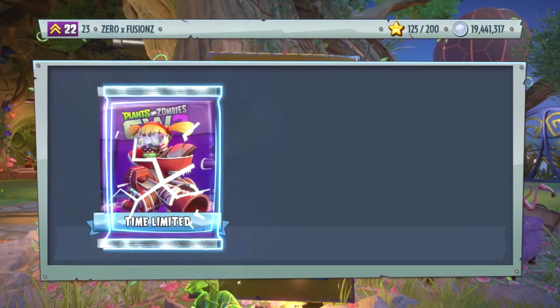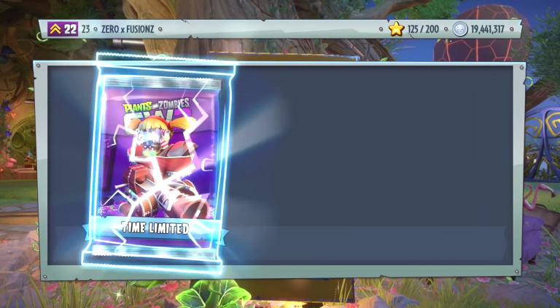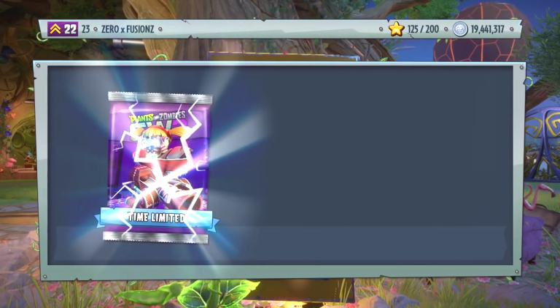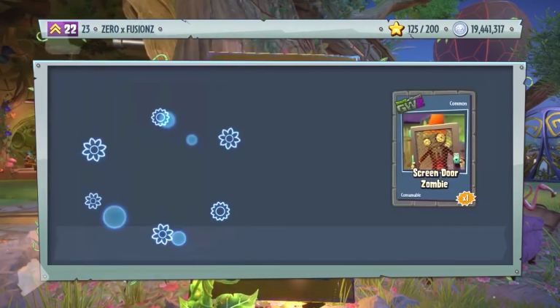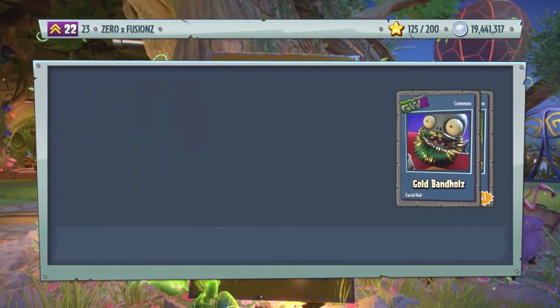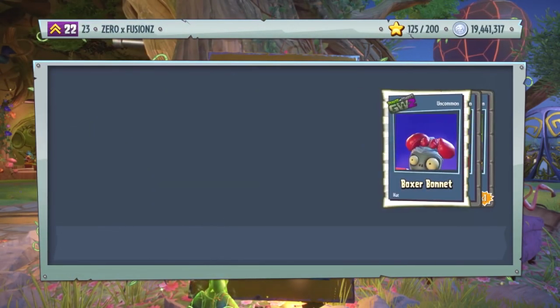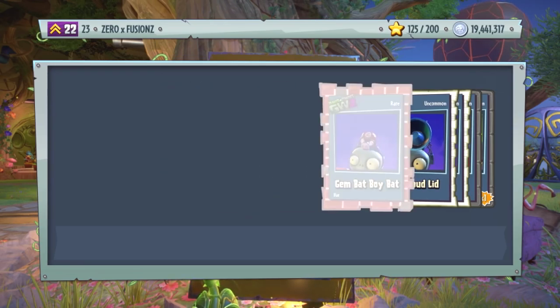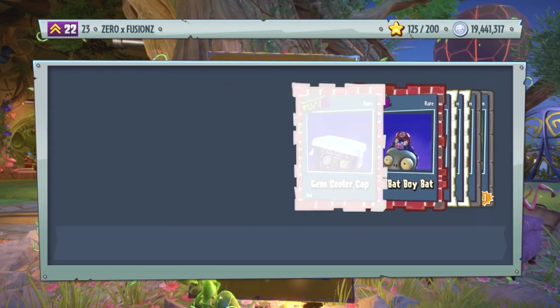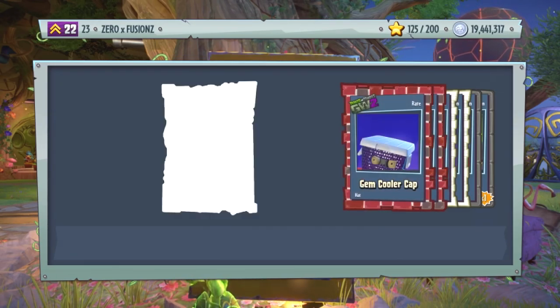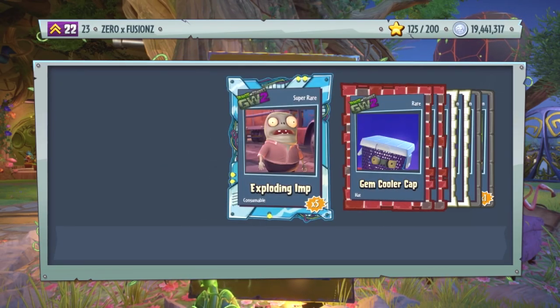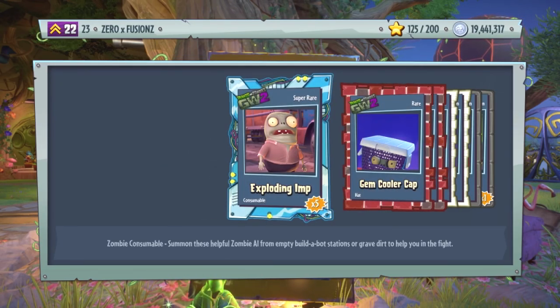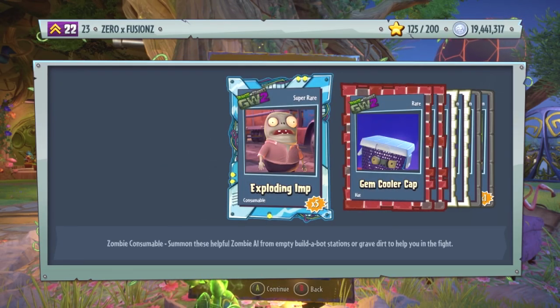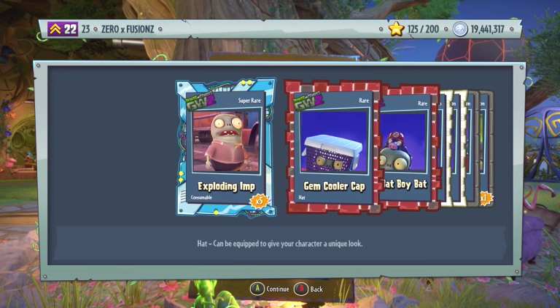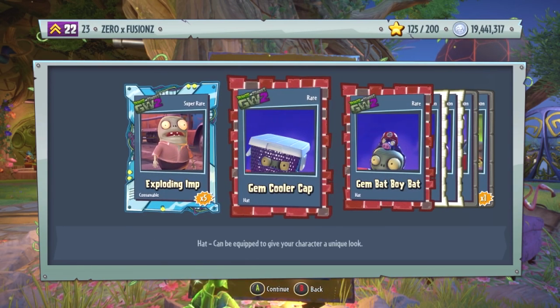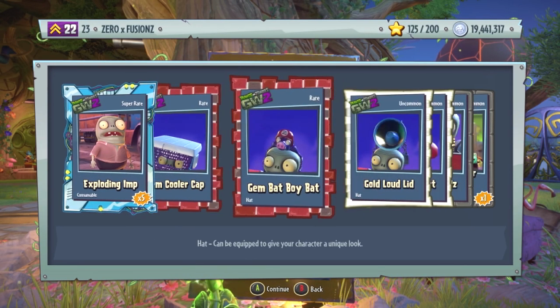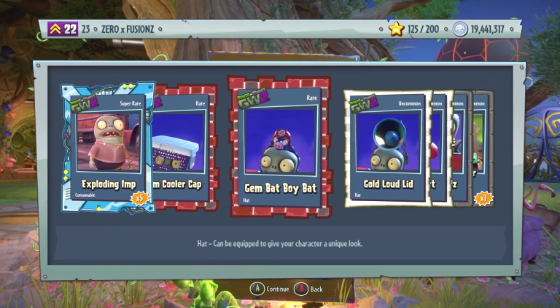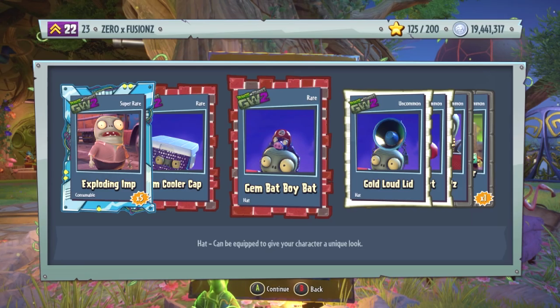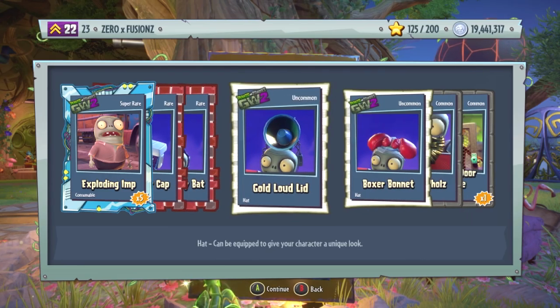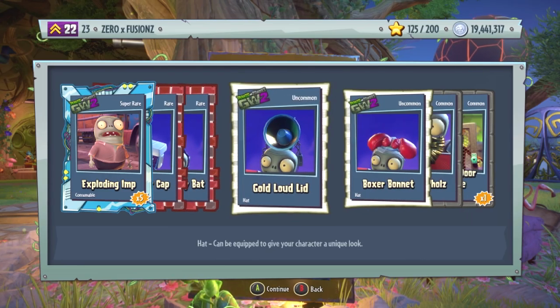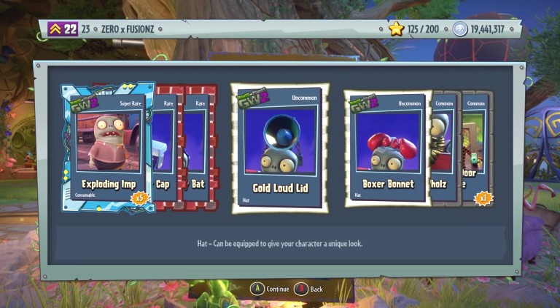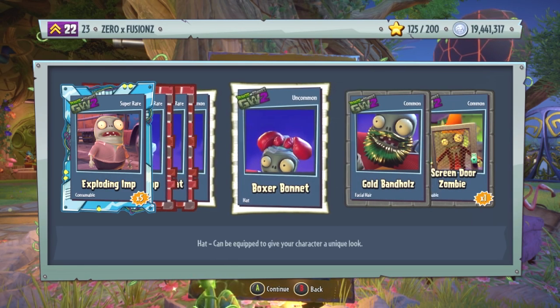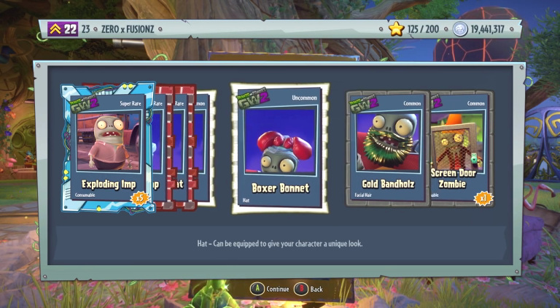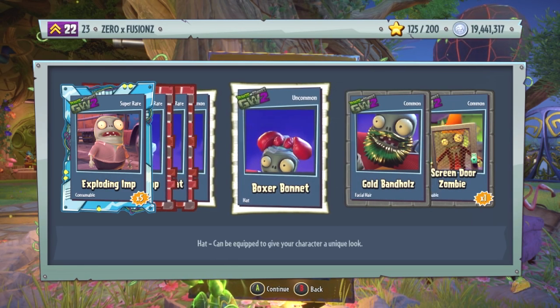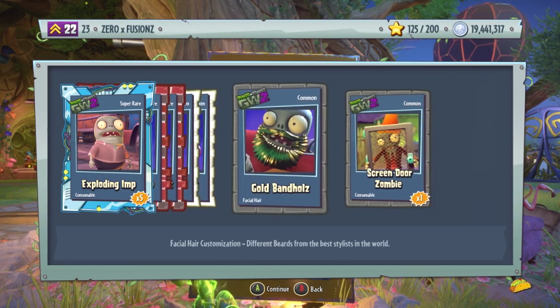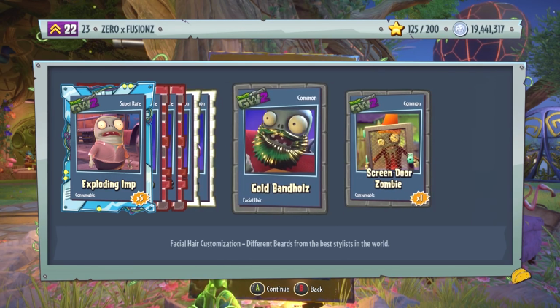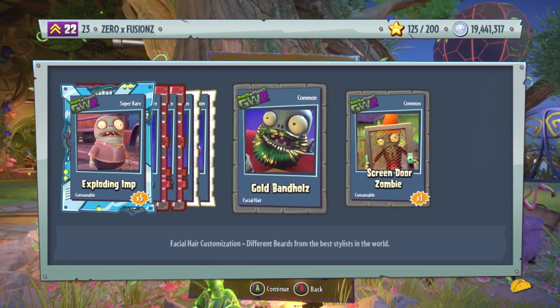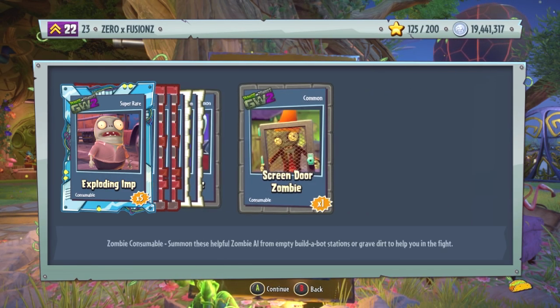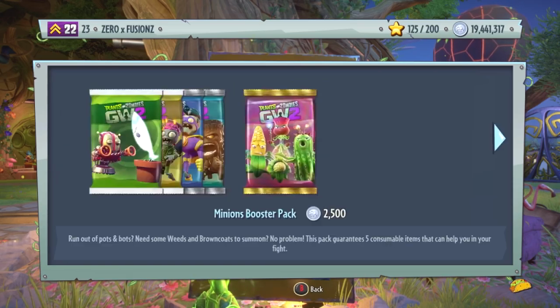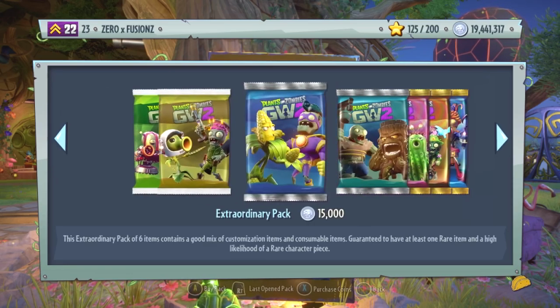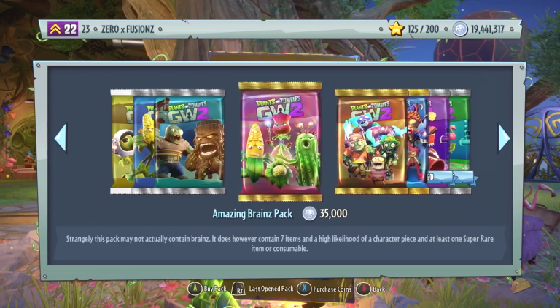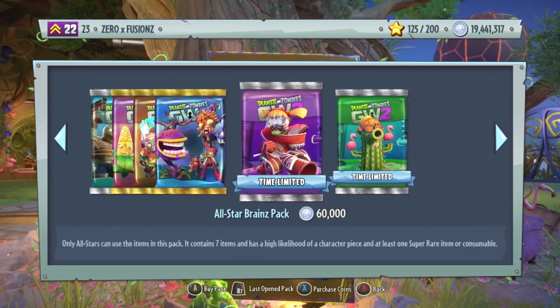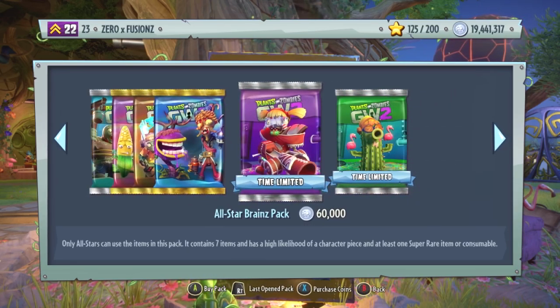I don't know if I have the legendary for the All-Star, so we could maybe get it in this pack — we do not. We get five Explodiums, Gem Cooler Cap, Gem Bat Boy Bat, Gold Loud Lid, Boxer Bonnet, Gold Hand Band Halls, and also a Screen Door Zombie. So we'll open three of those.